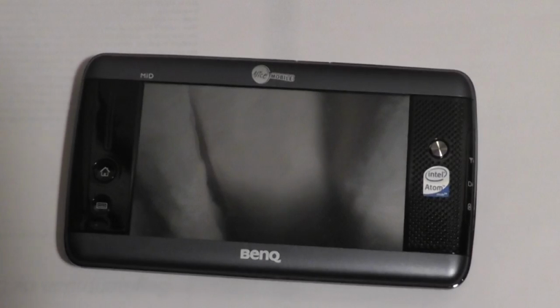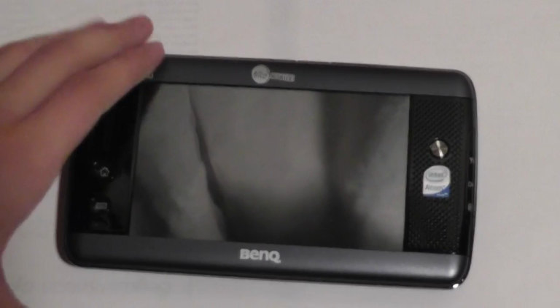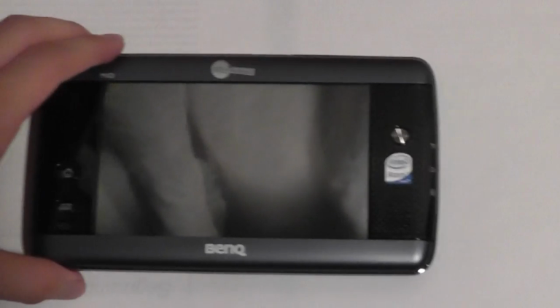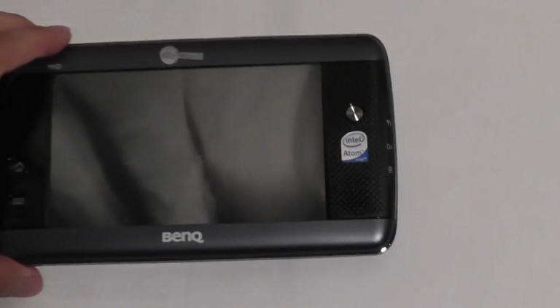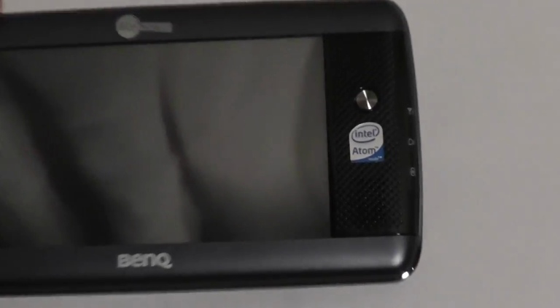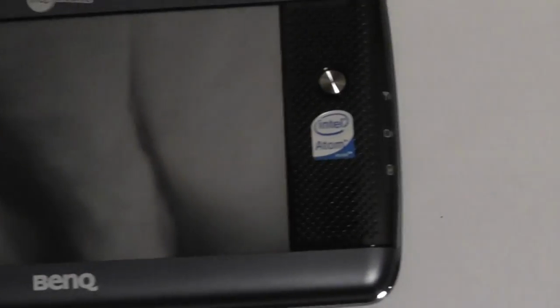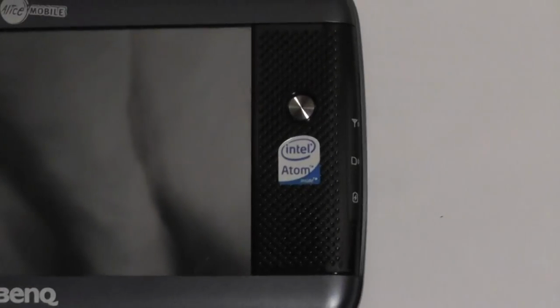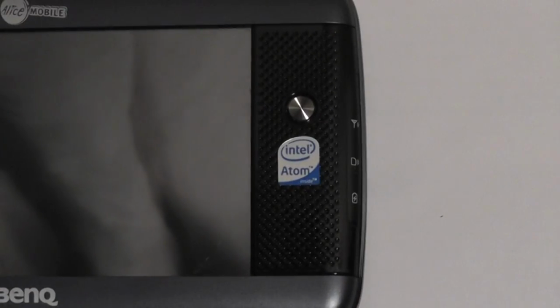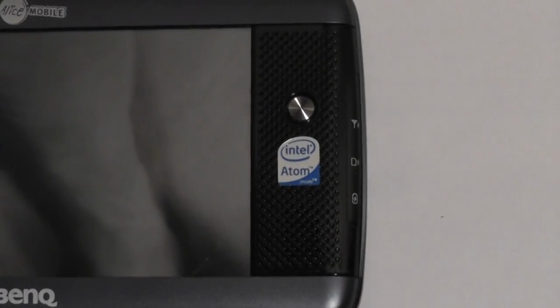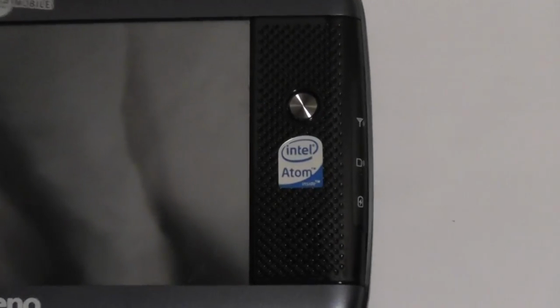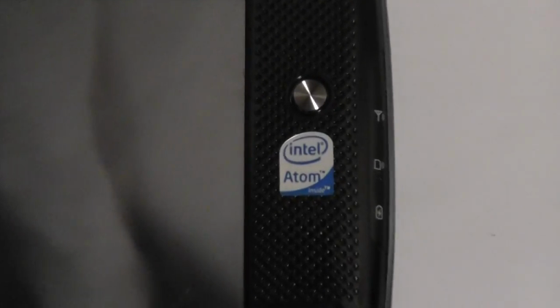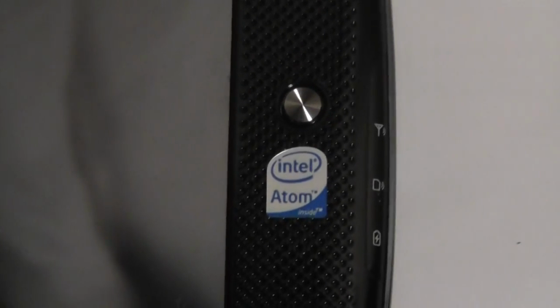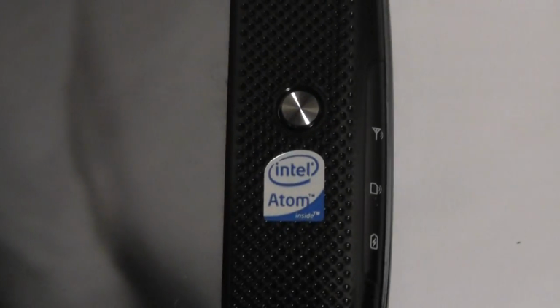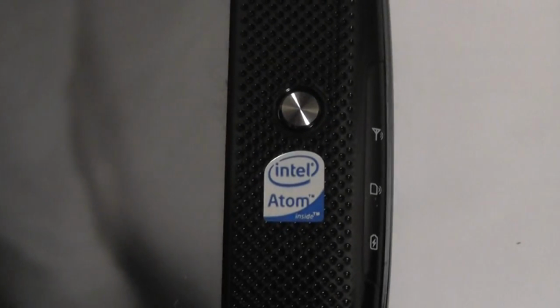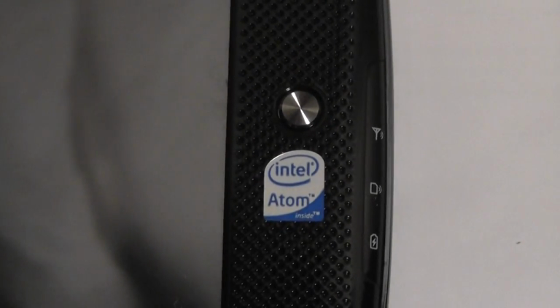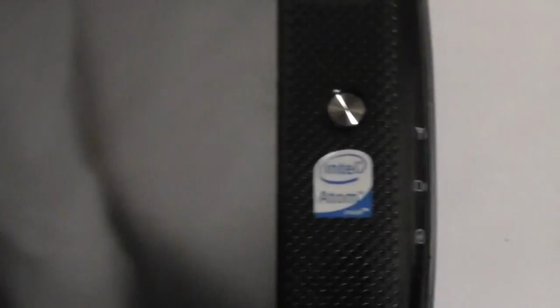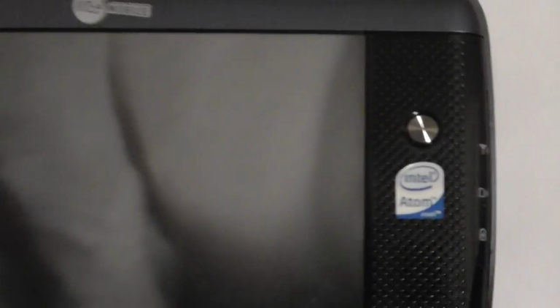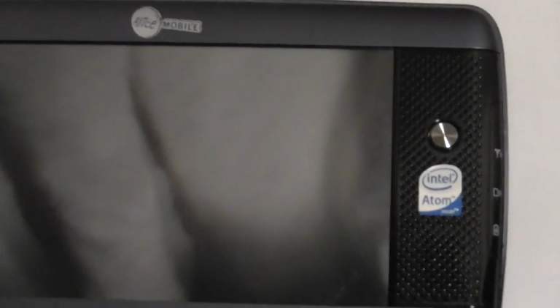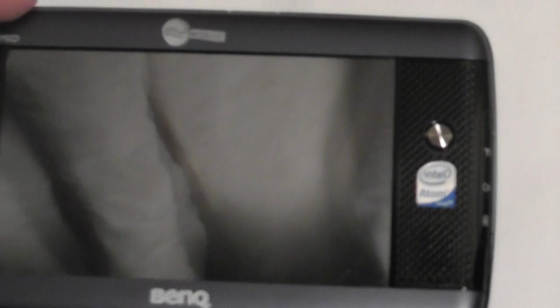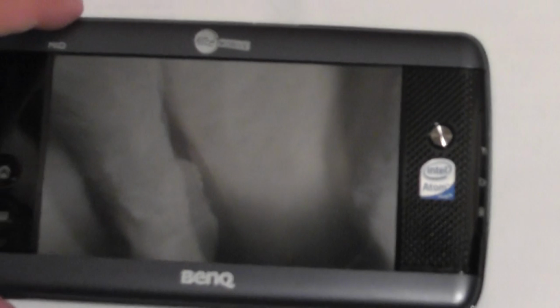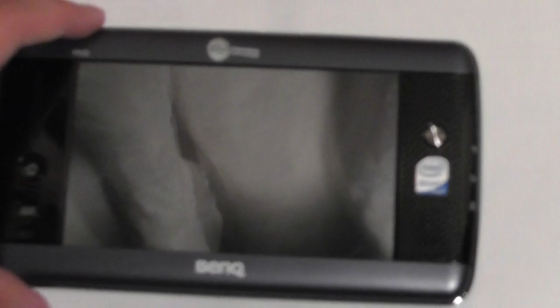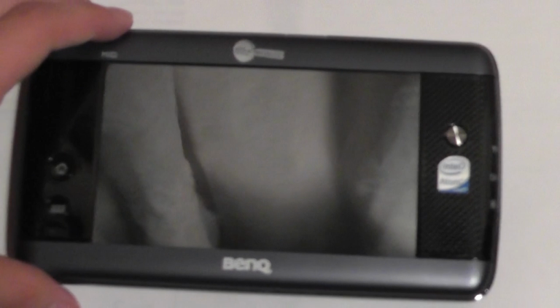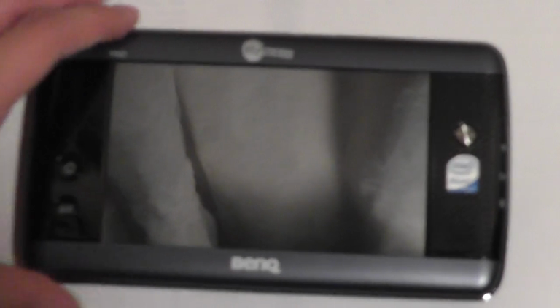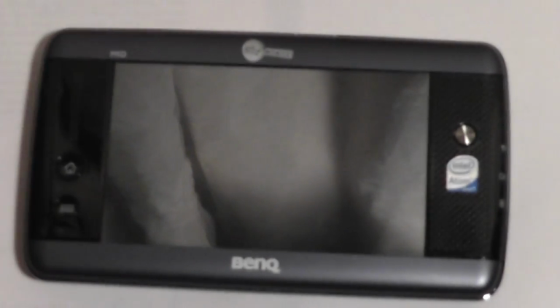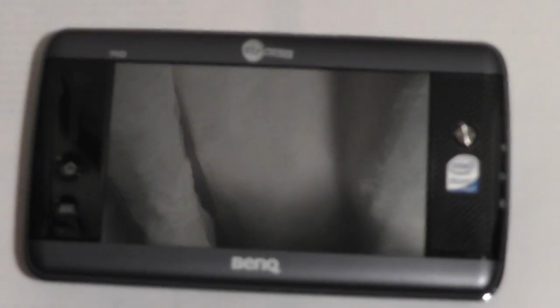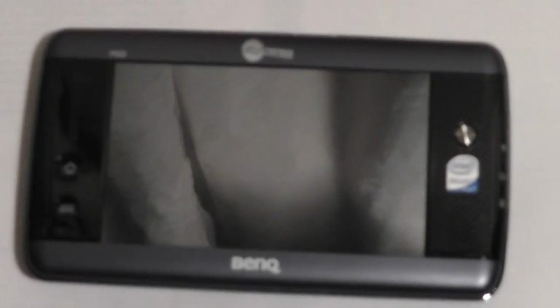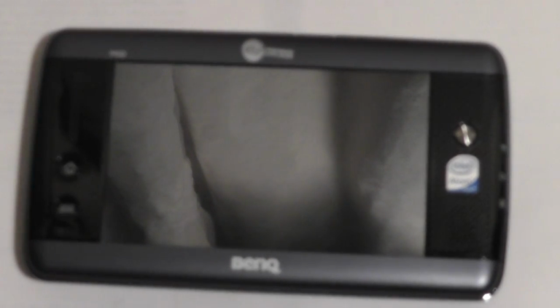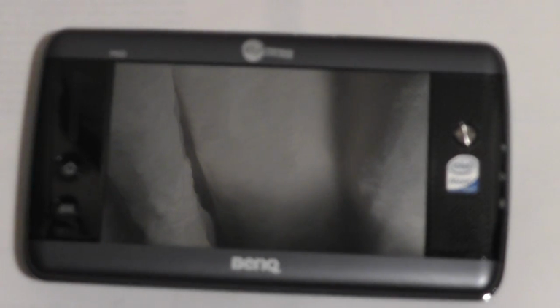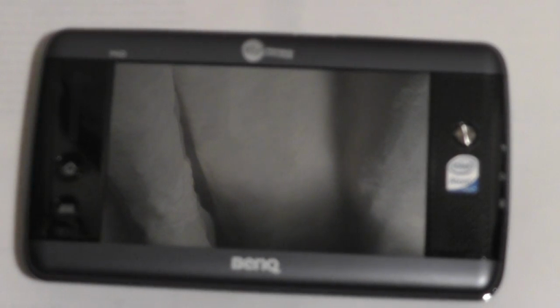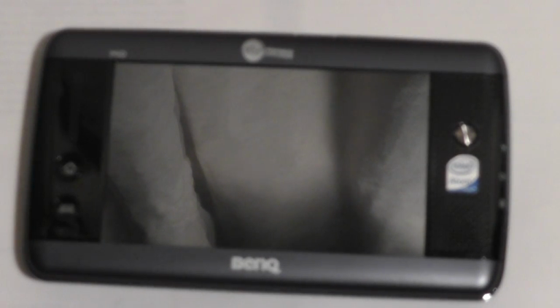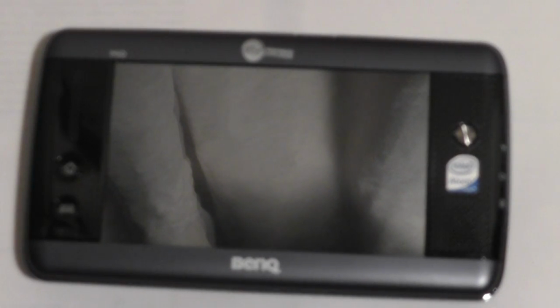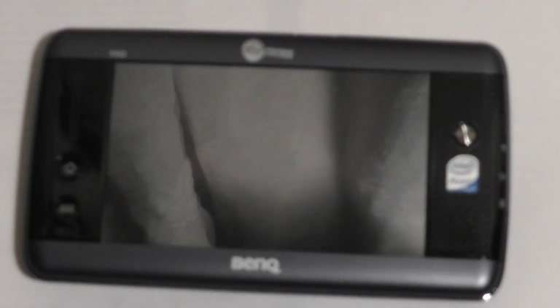It runs on Intel processors, and this model in particular uses the weaker Atom processor to conserve battery, the size of this thing, and the price of course.